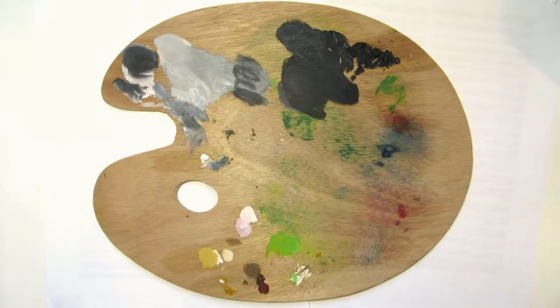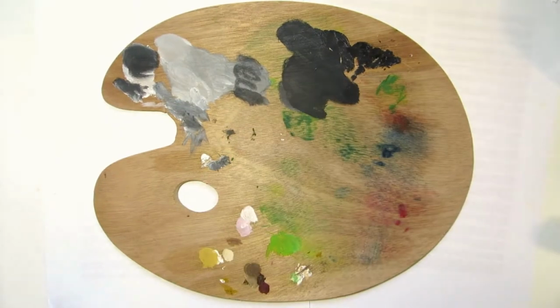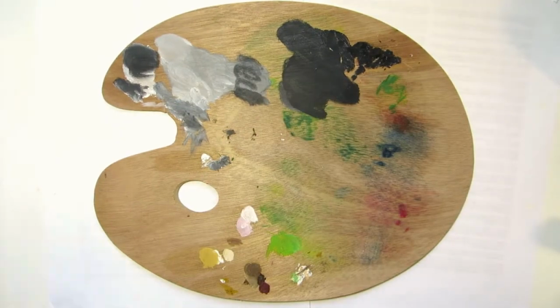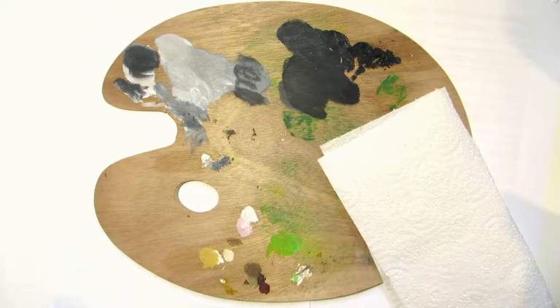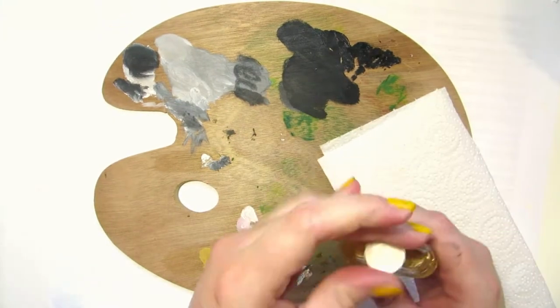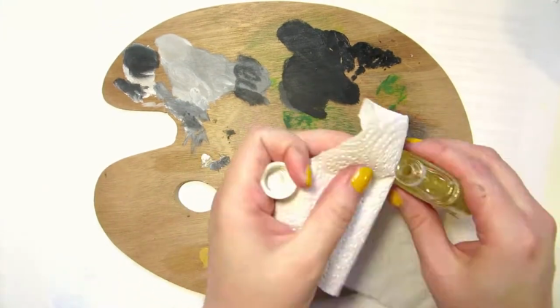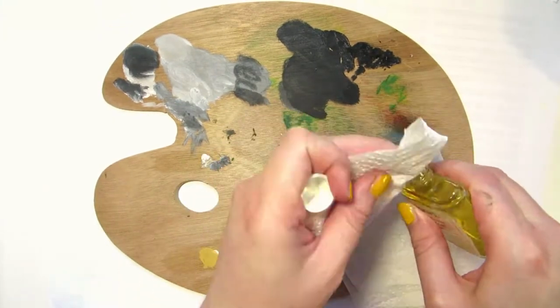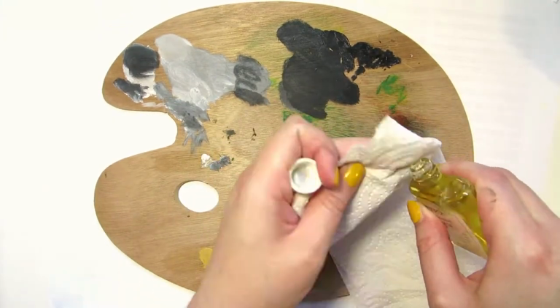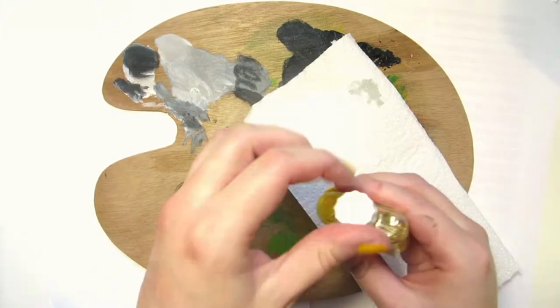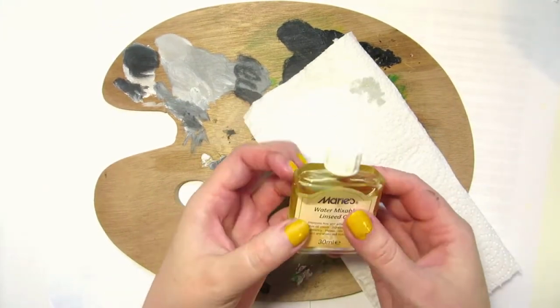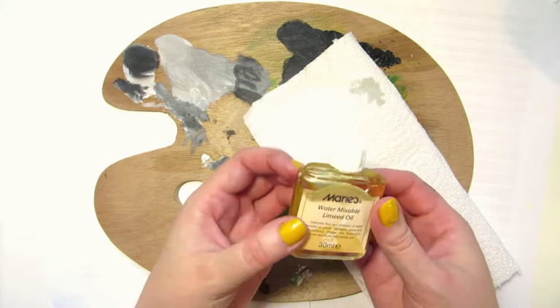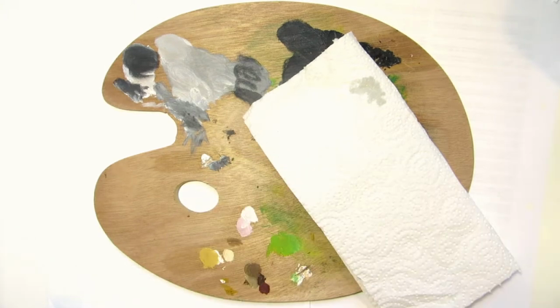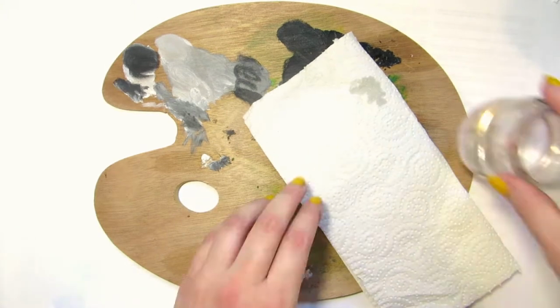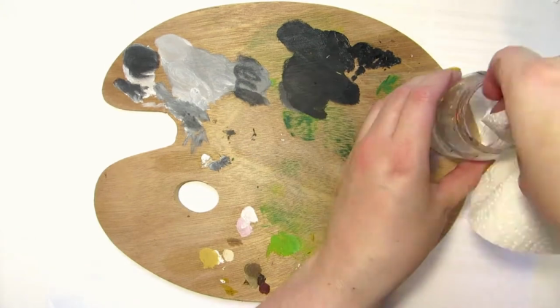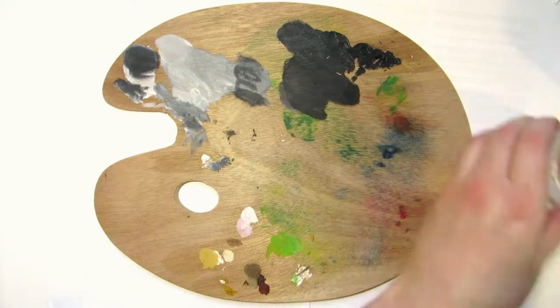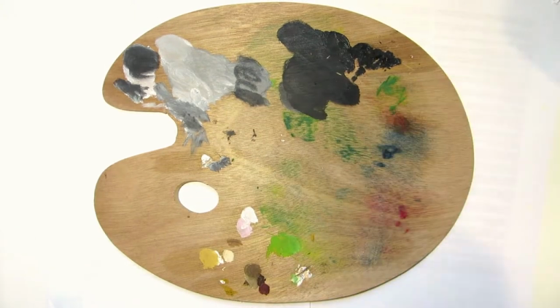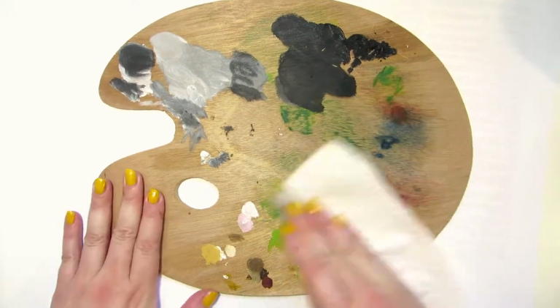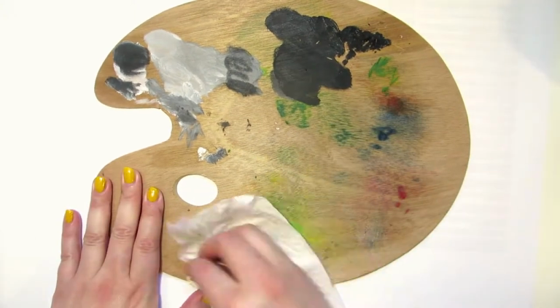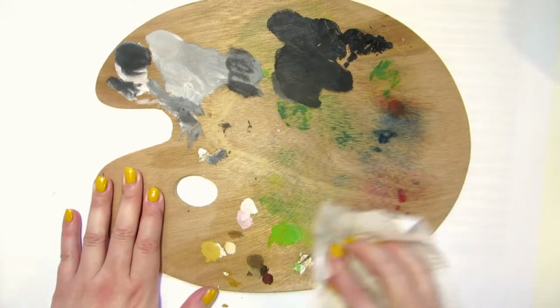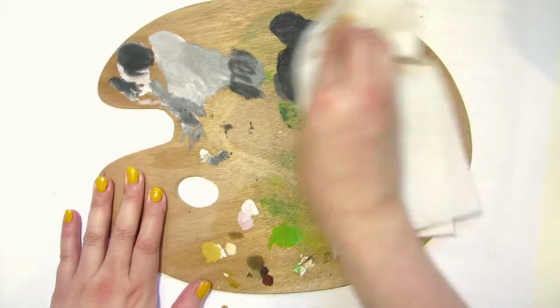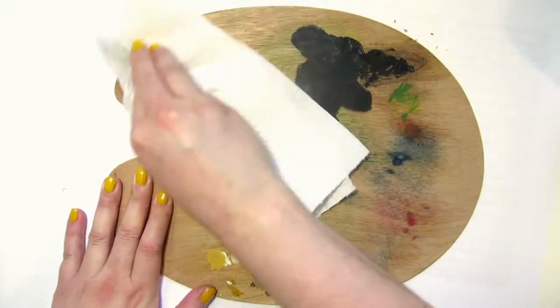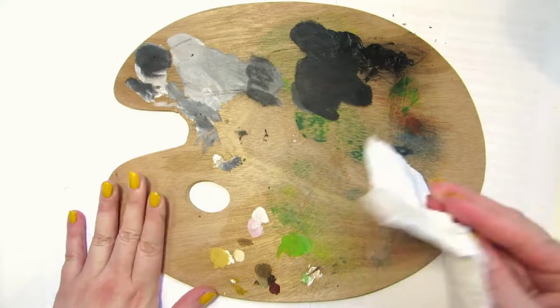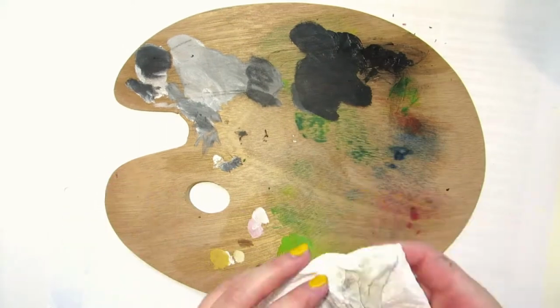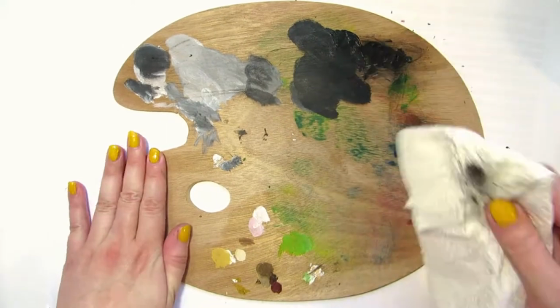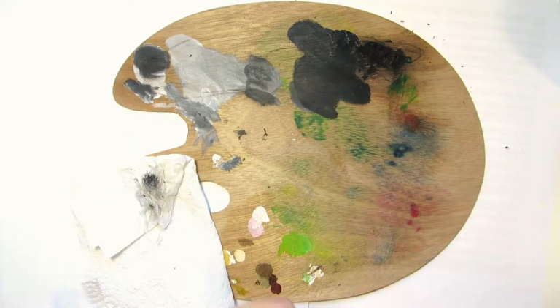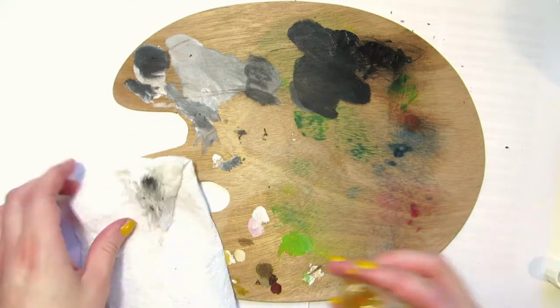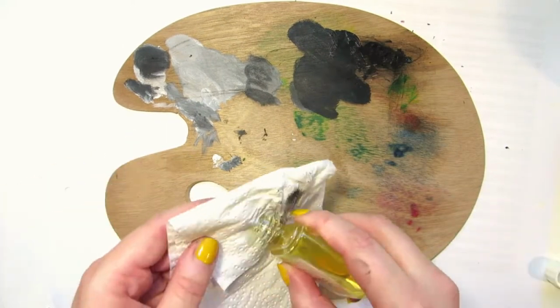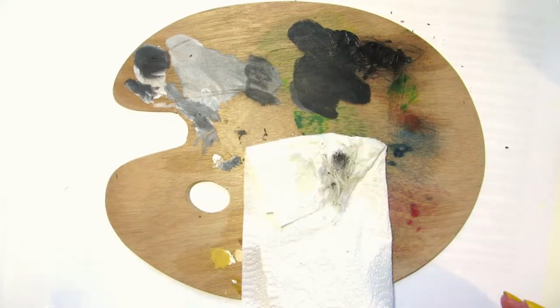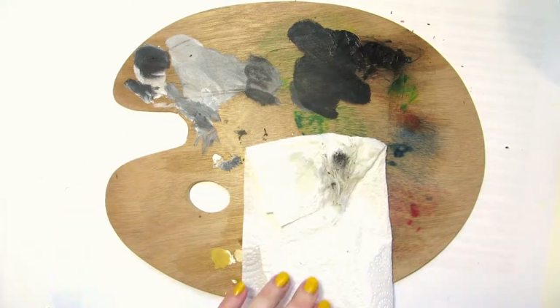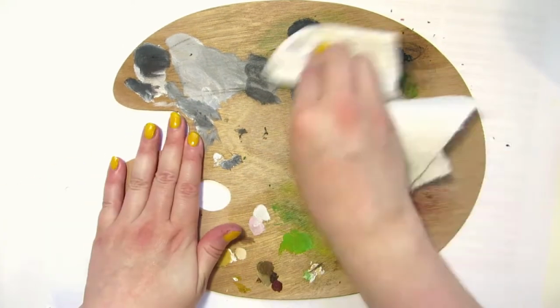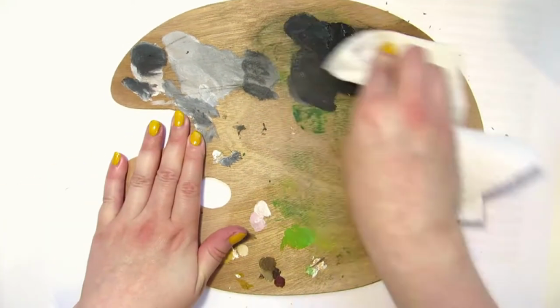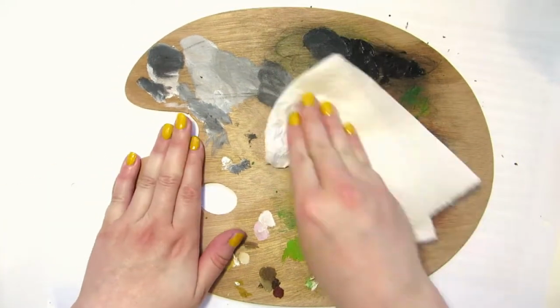If you paint with water soluble oil paints like I do, you can clean the wet paint off the palette with water and soap. Do you have any tips for cleaning paint palettes or for what to do with the dried paint pieces? Thanks for watching!